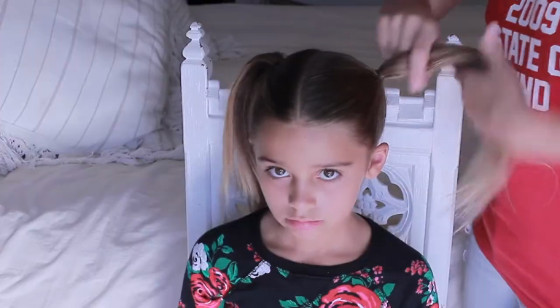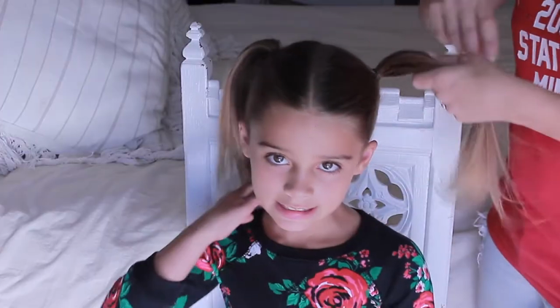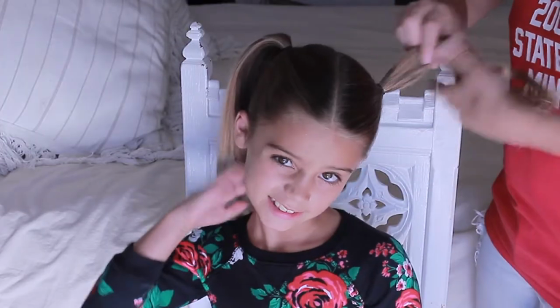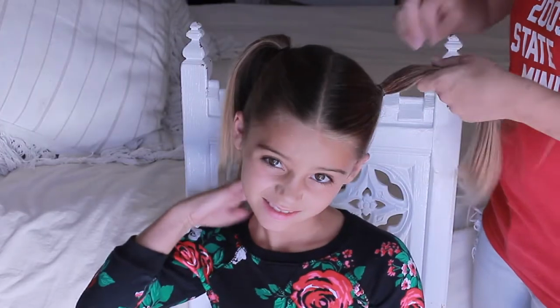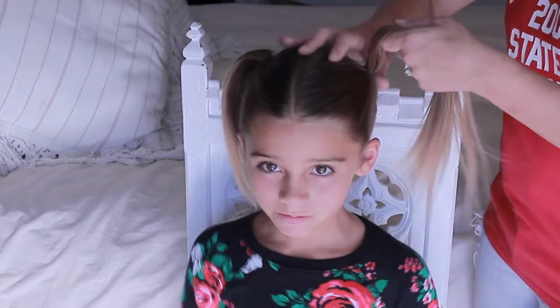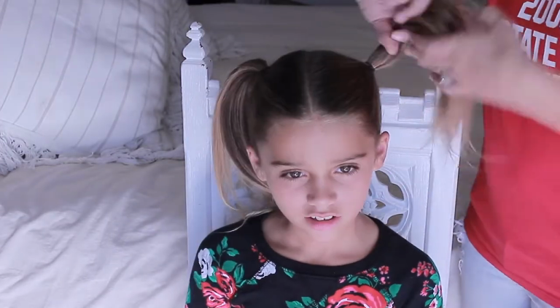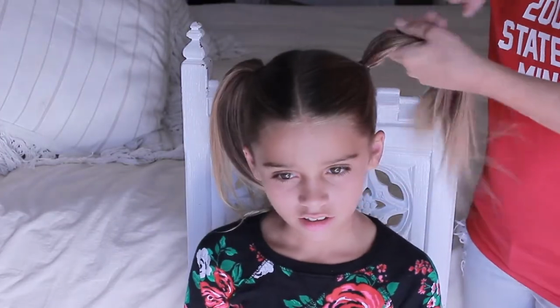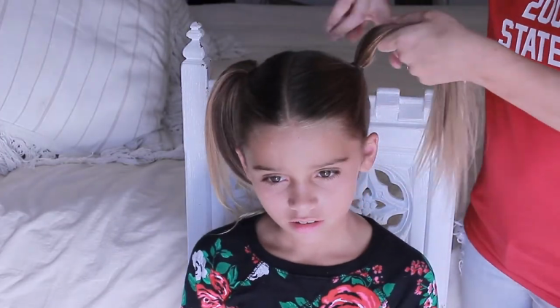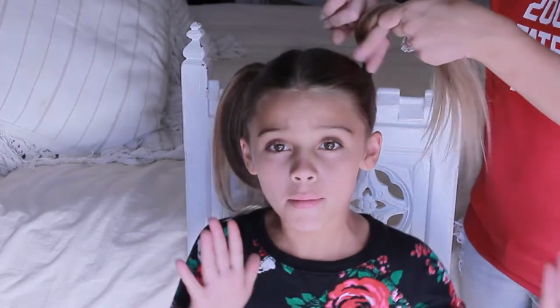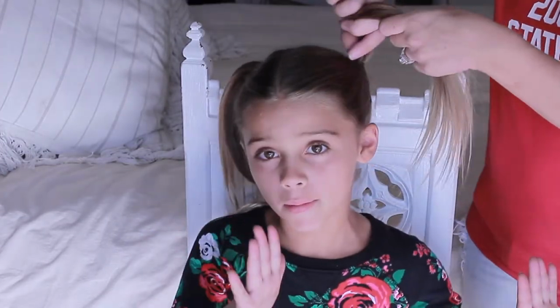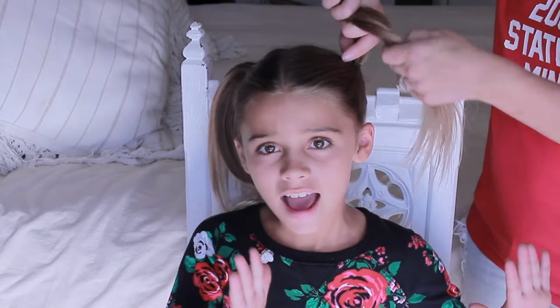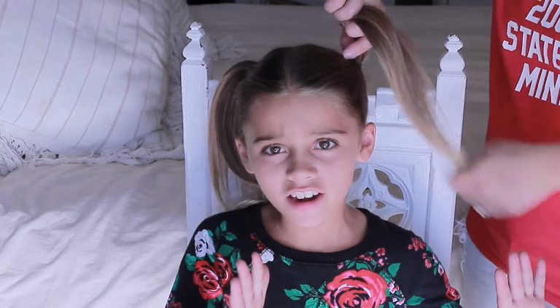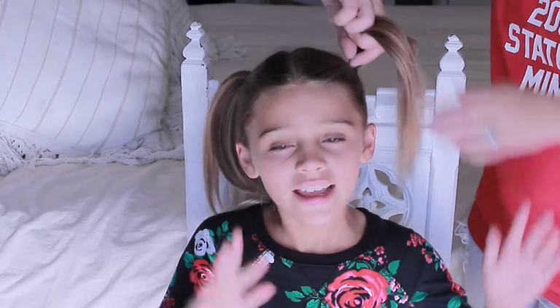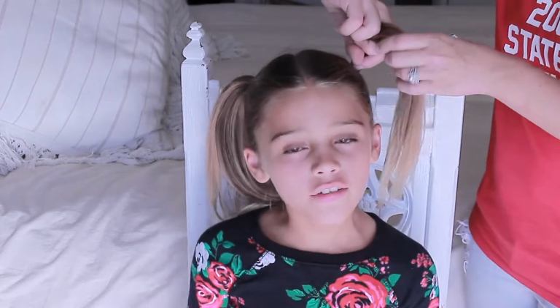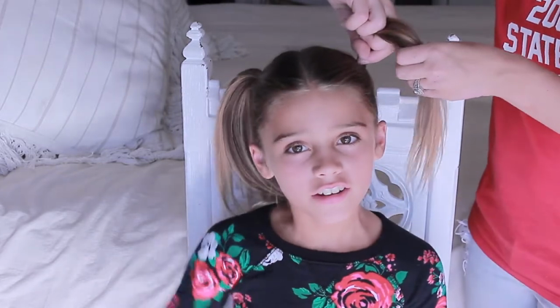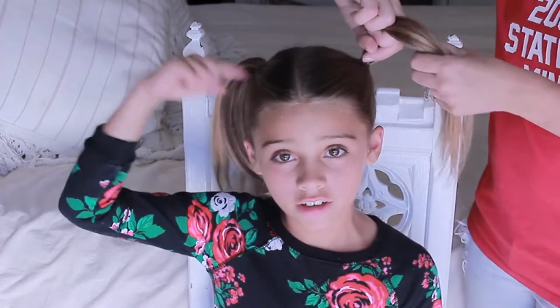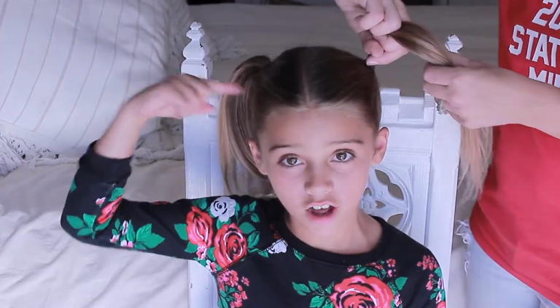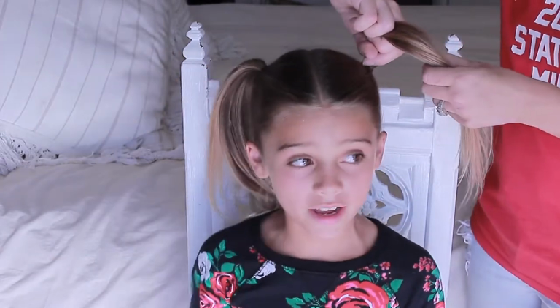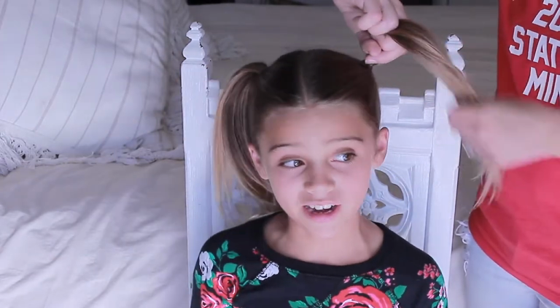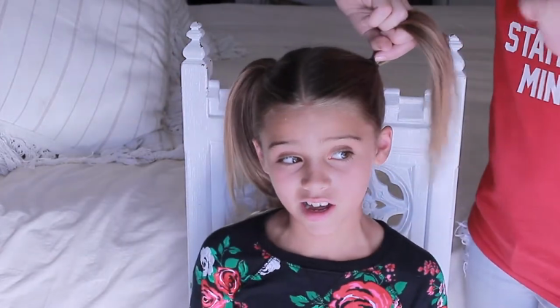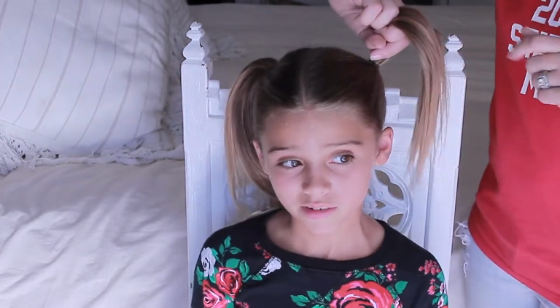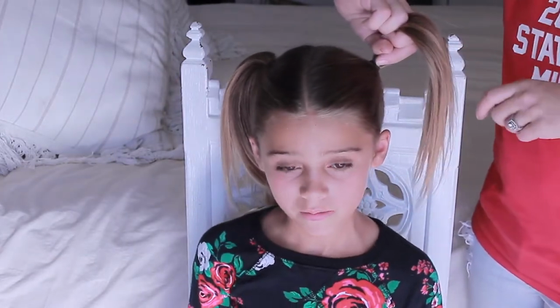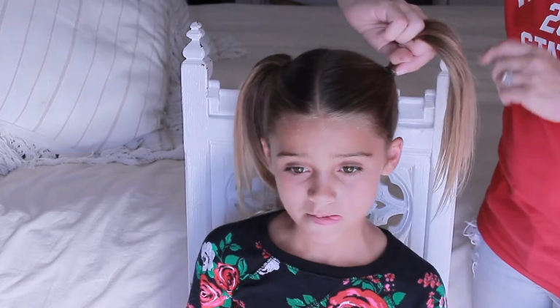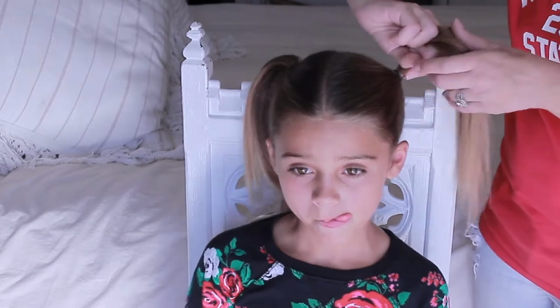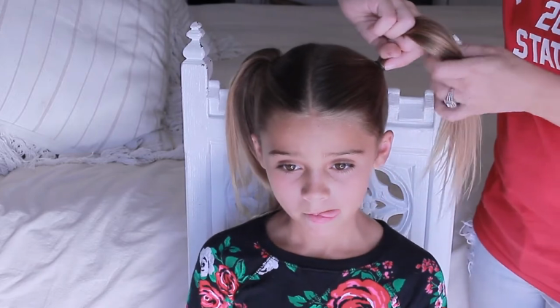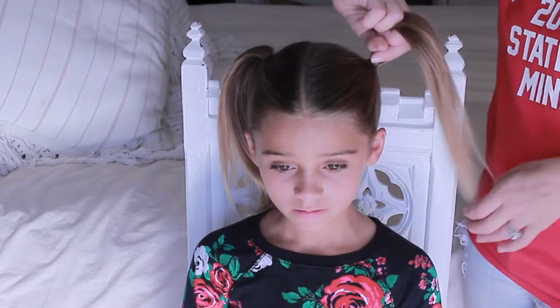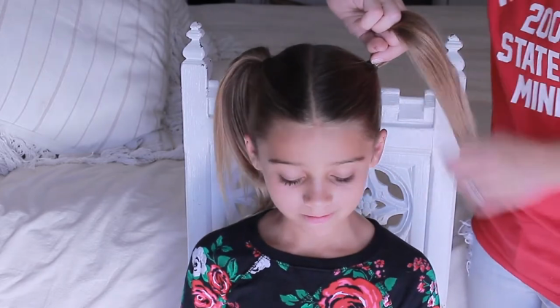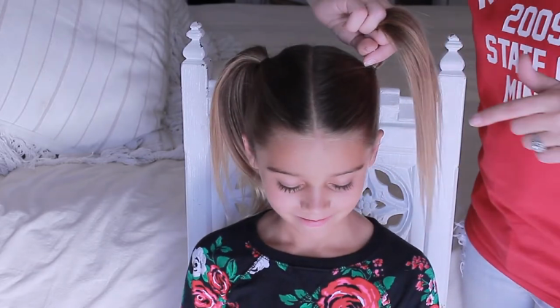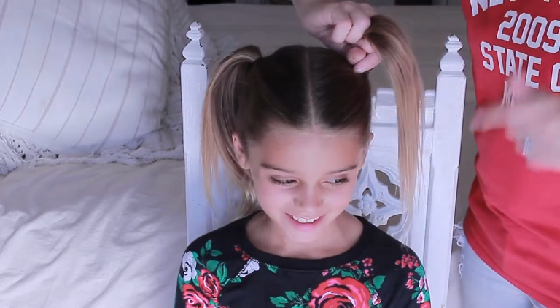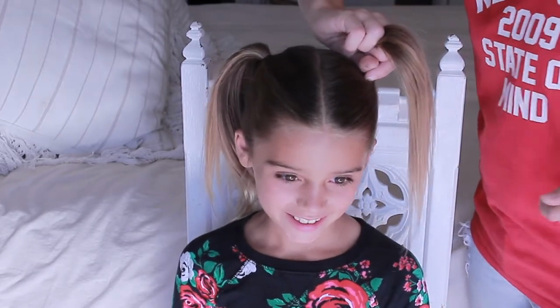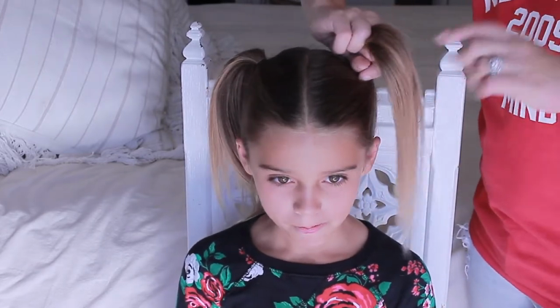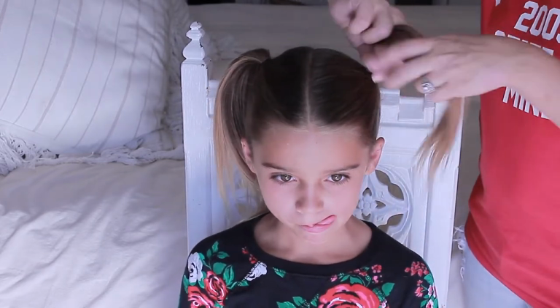We're going to pick up the first ponytail and do a basic knot. Mama, what's up girl? I thought I already have enough knots in my hair. That is true — you do always have plenty of knots in your hair. But this time these knots are intentional.